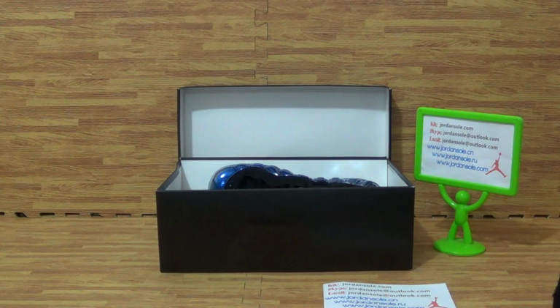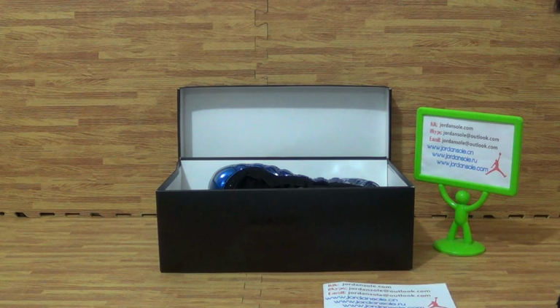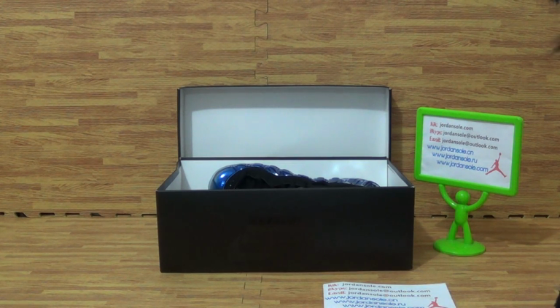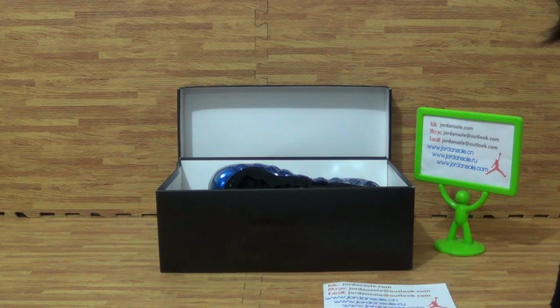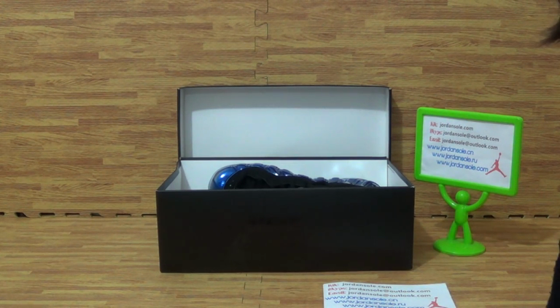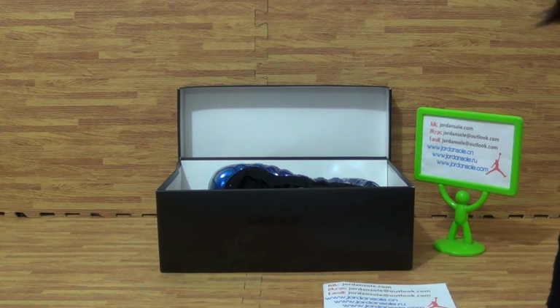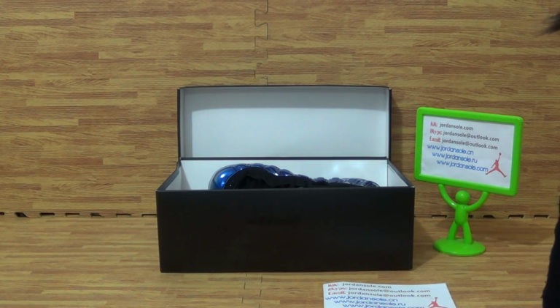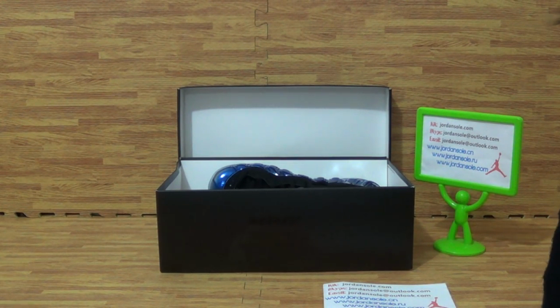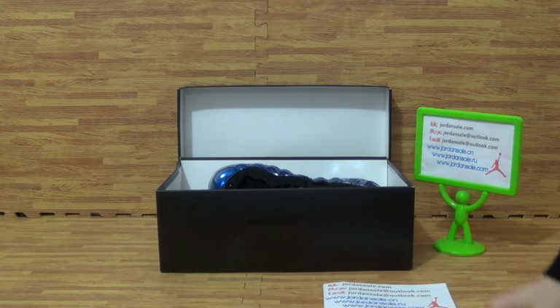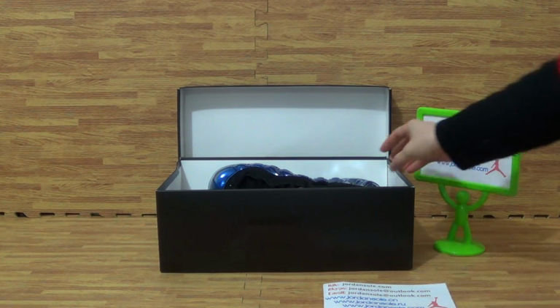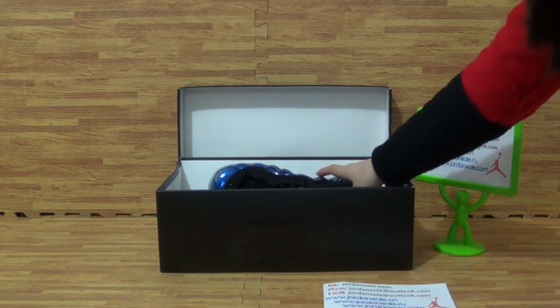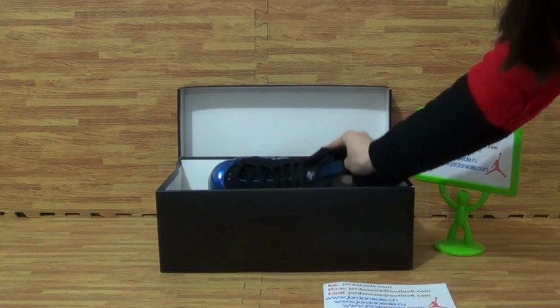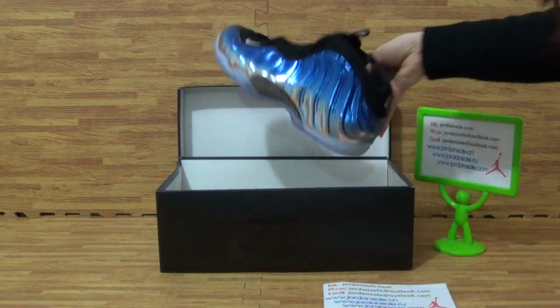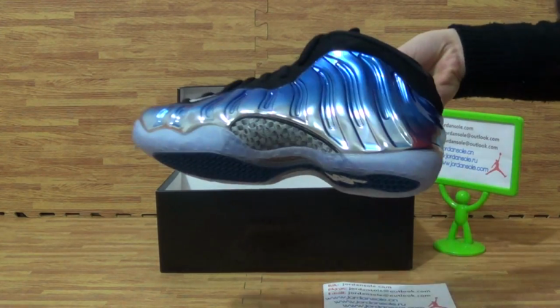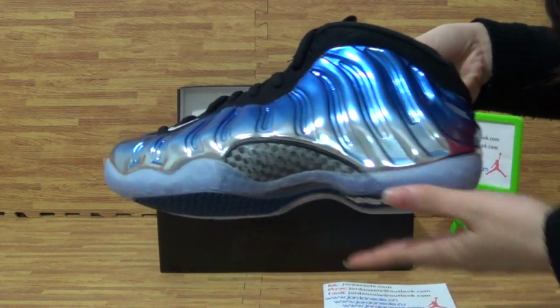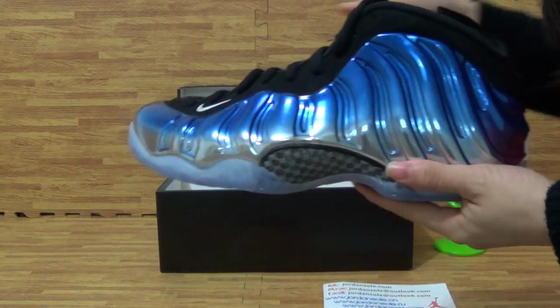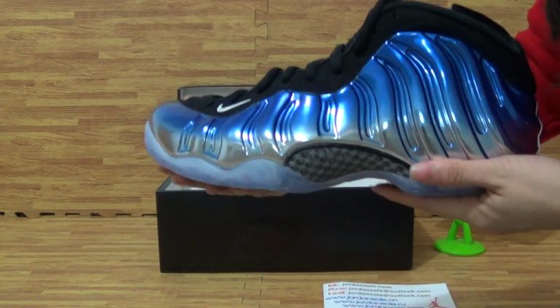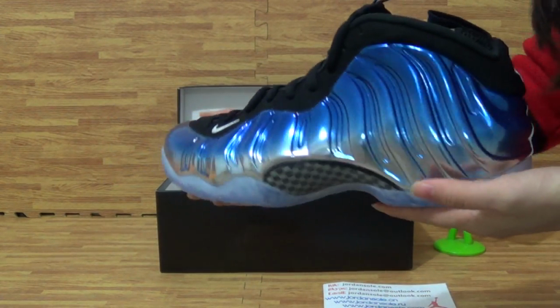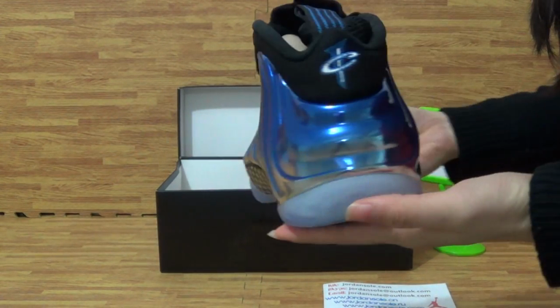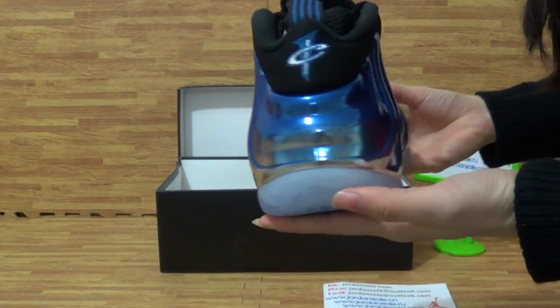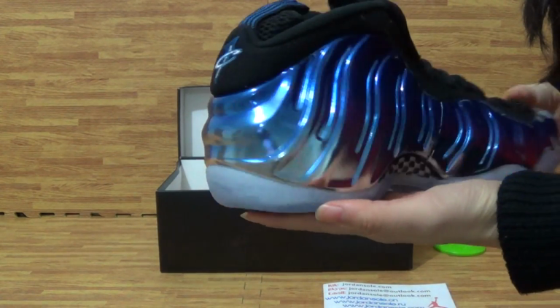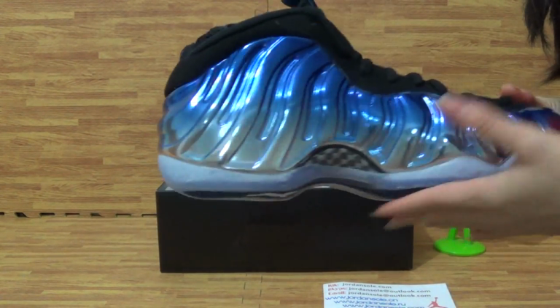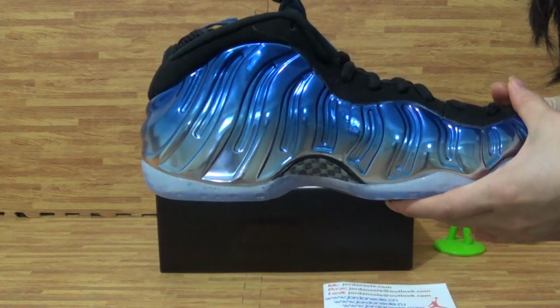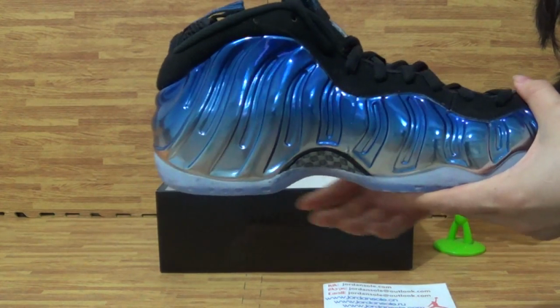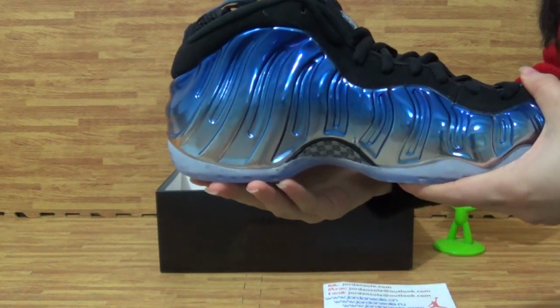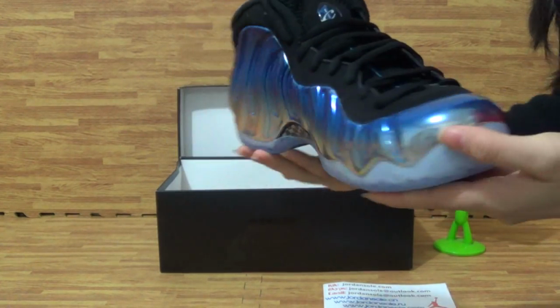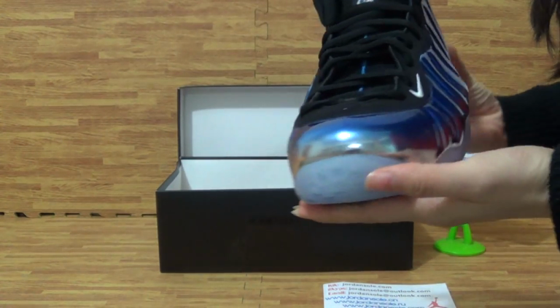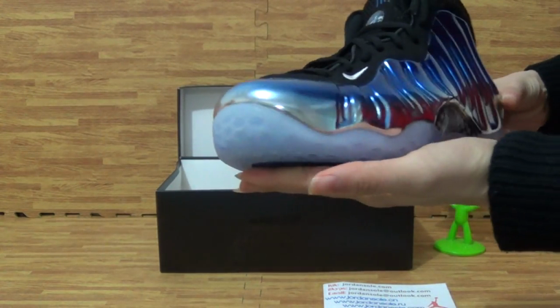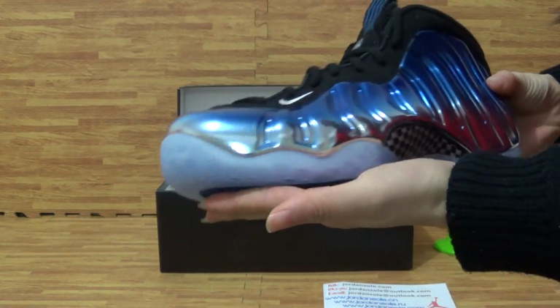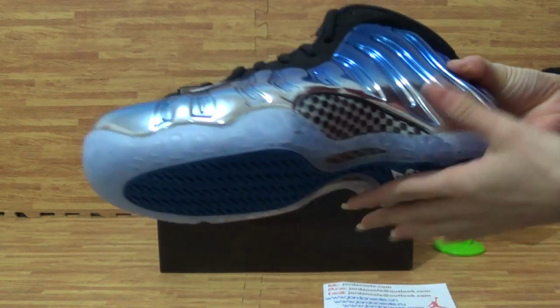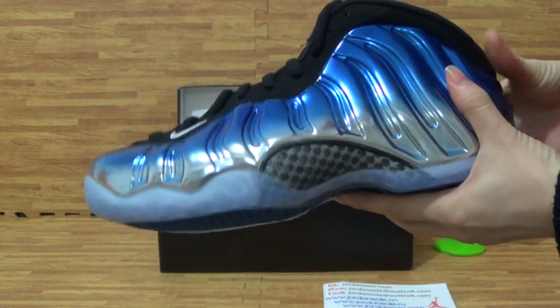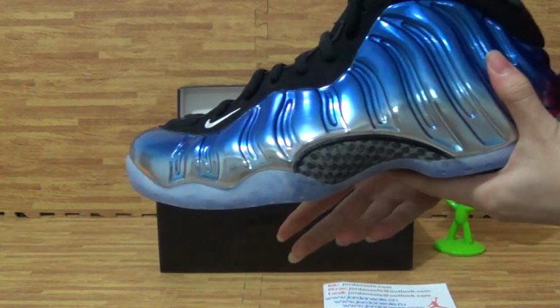Hi friends, I'm Irene. Today we're going to look at authentic Nike Air. It's a blue colorway.